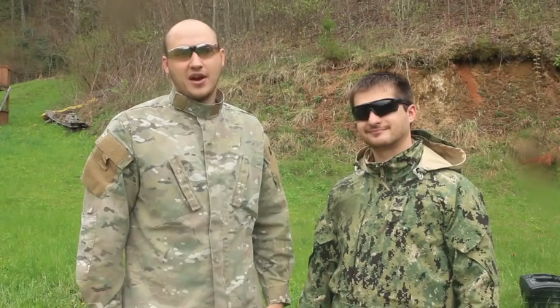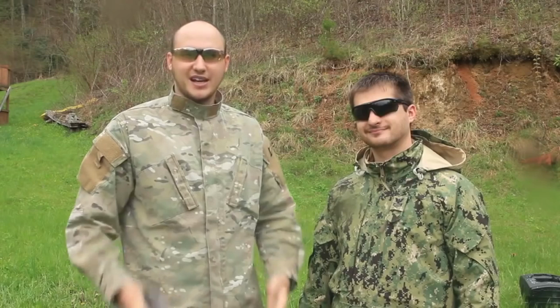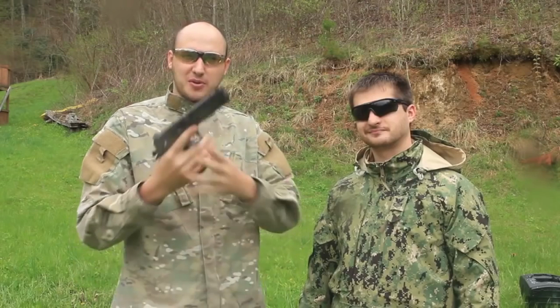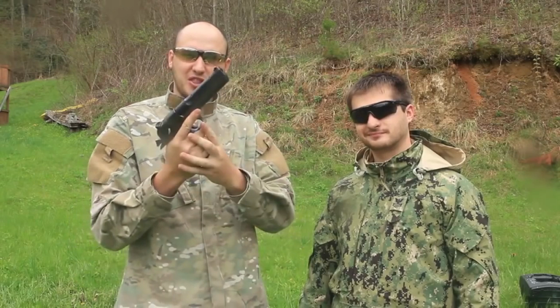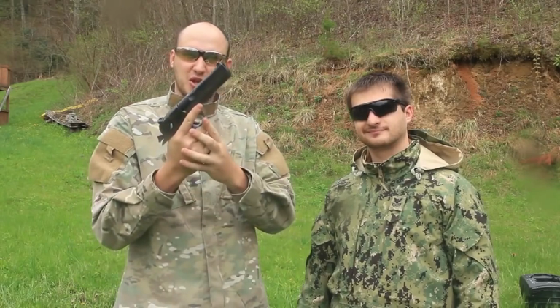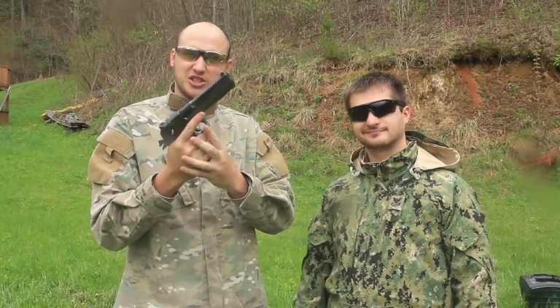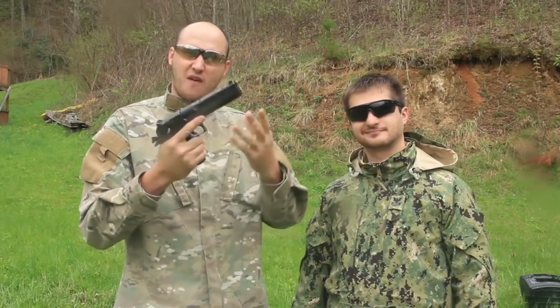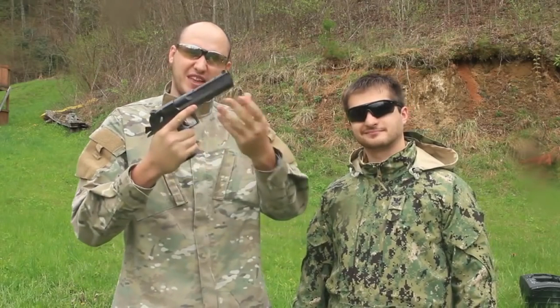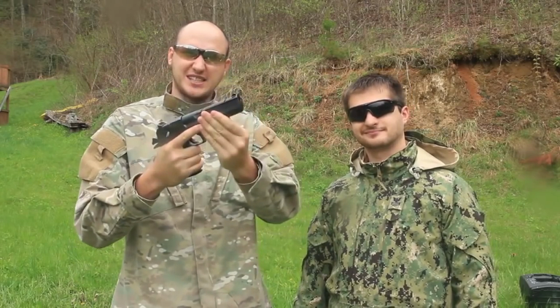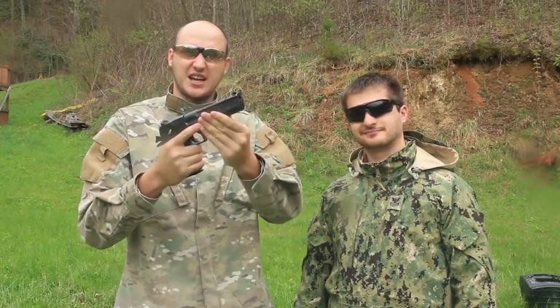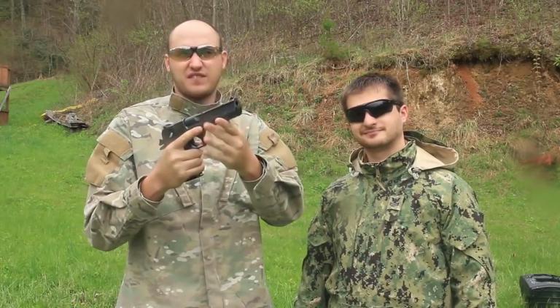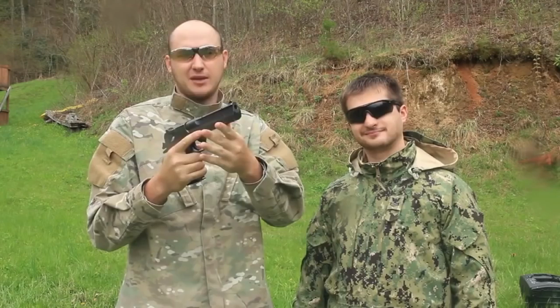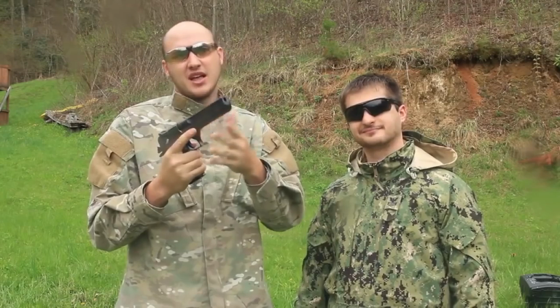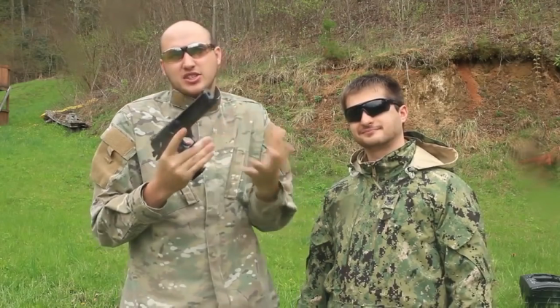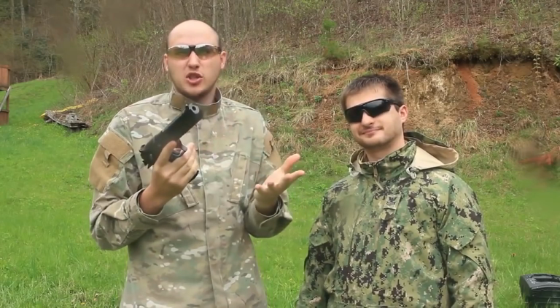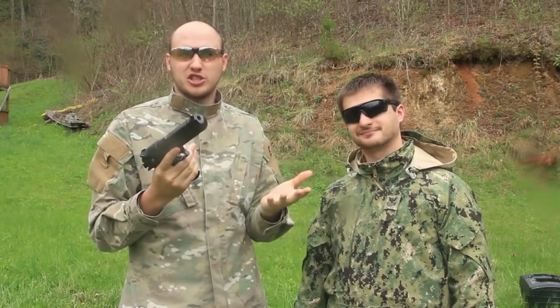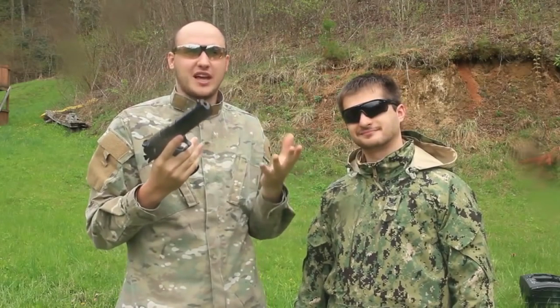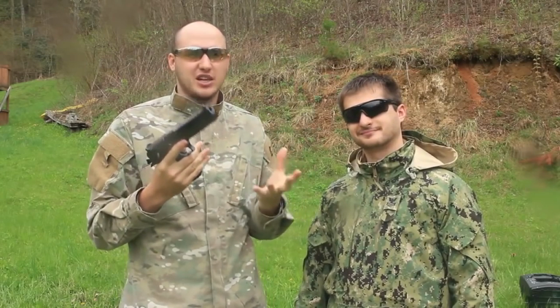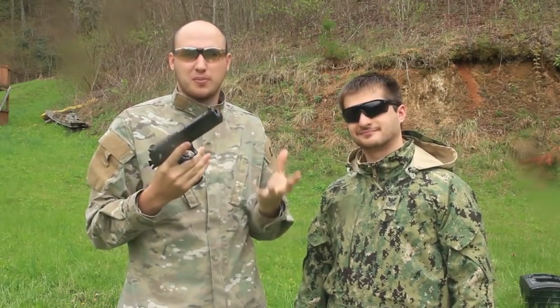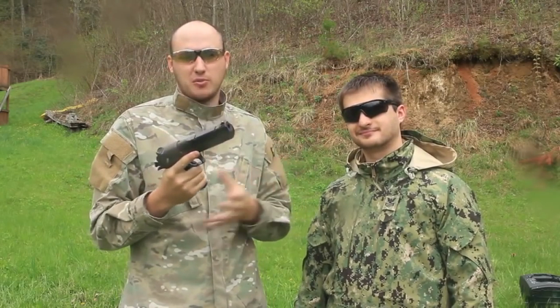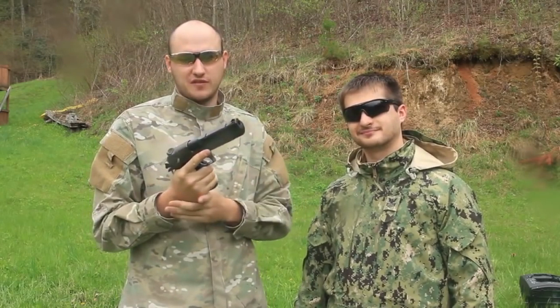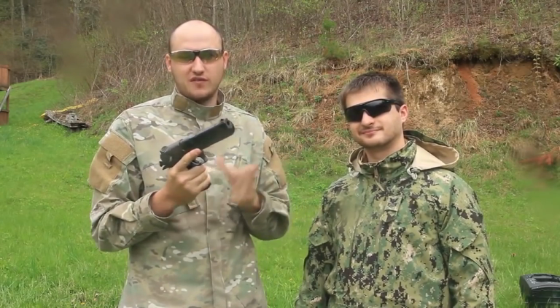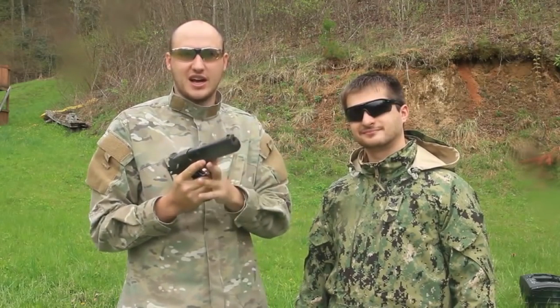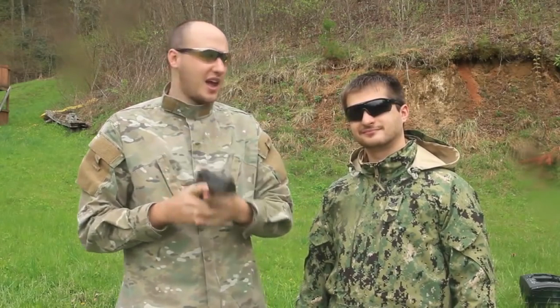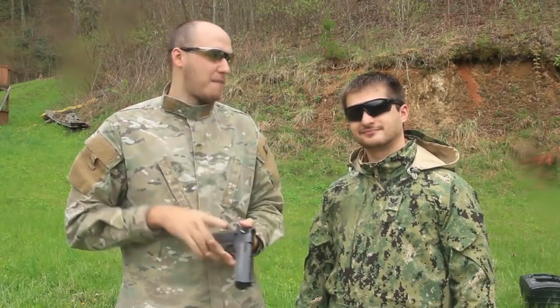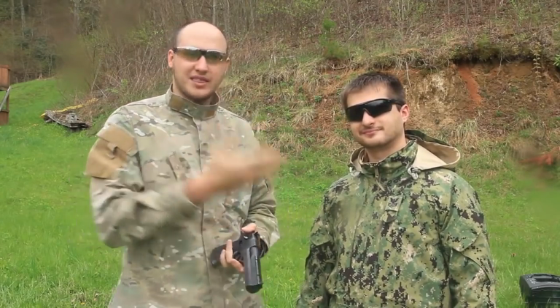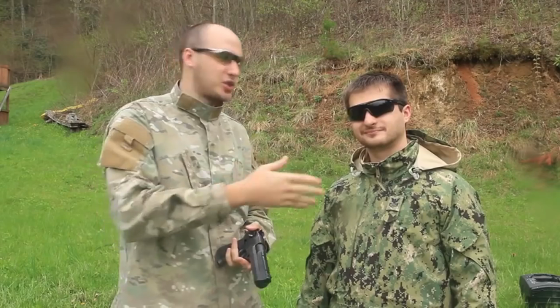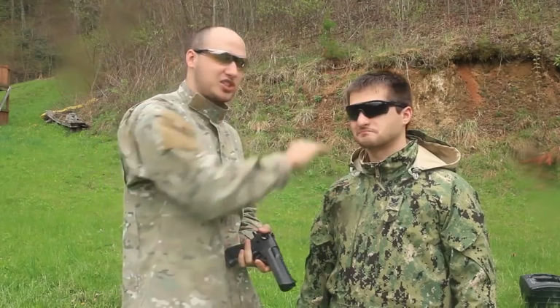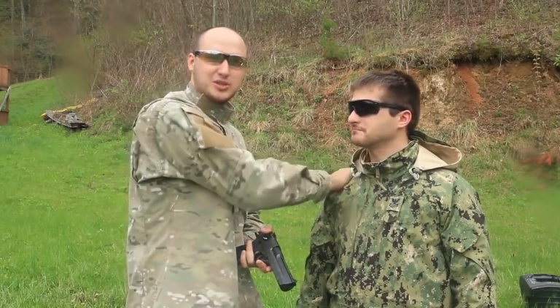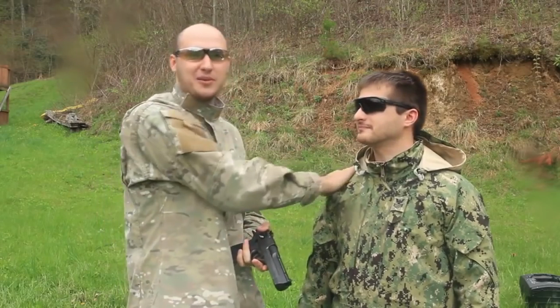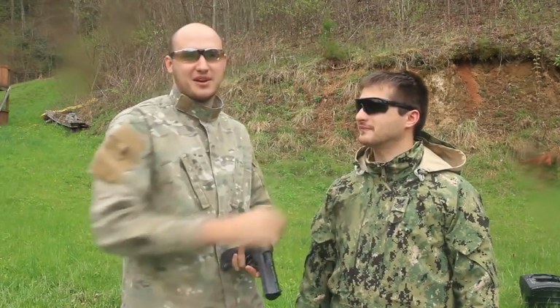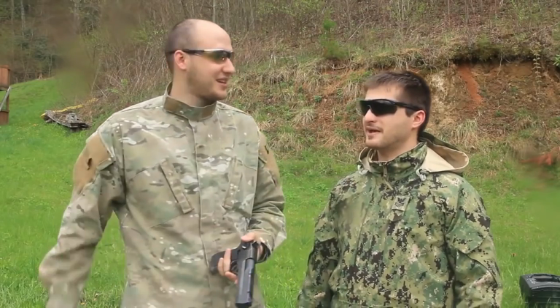Alright guys, hope you enjoyed that slow motion of the Desert Eagle 50 caliber. There is no slow motion like real super slow motion video of this gun. And a big thanks to KGB Survivalist, my friend.